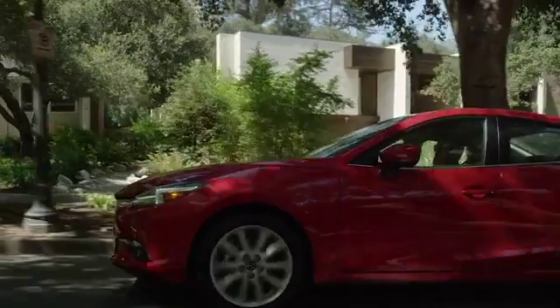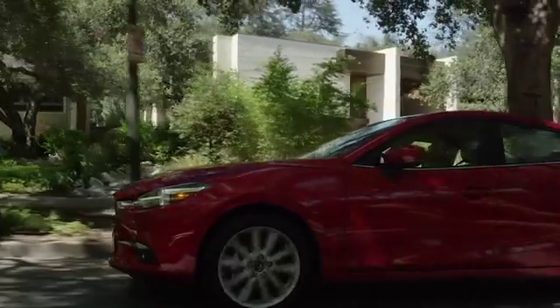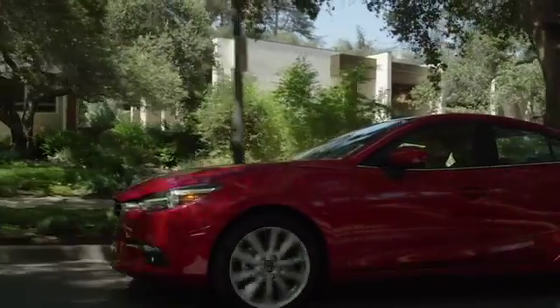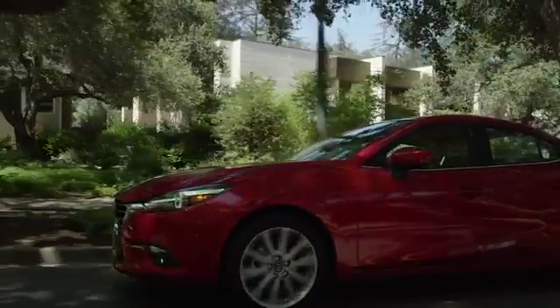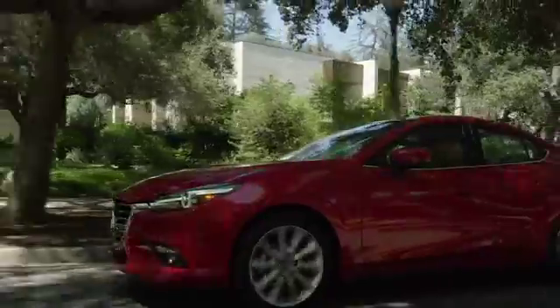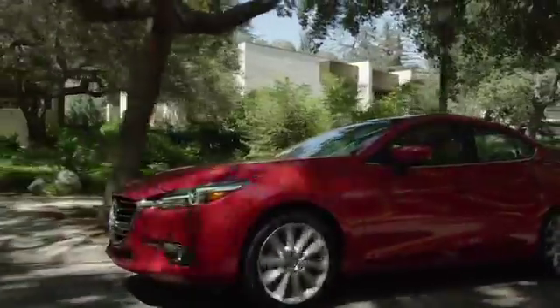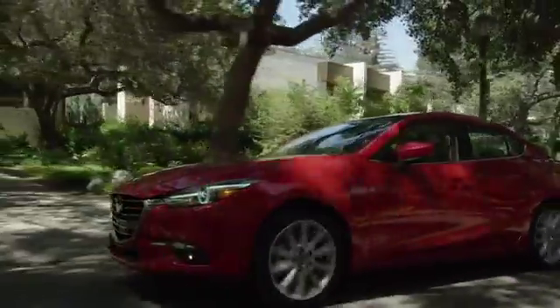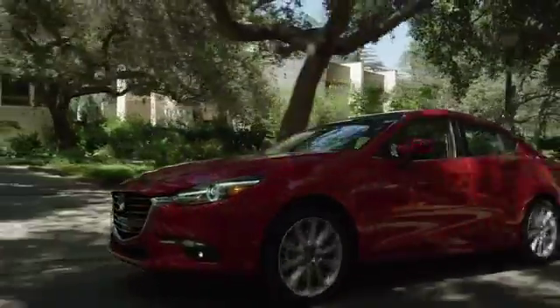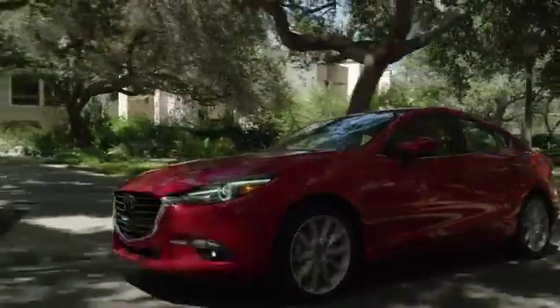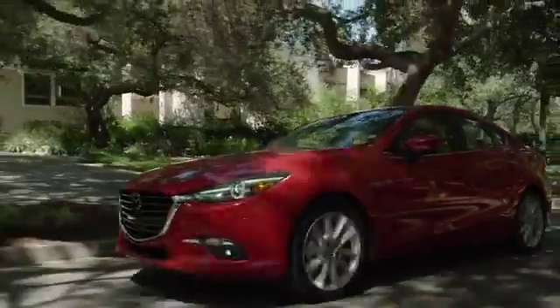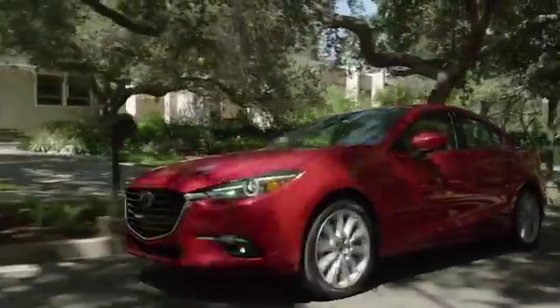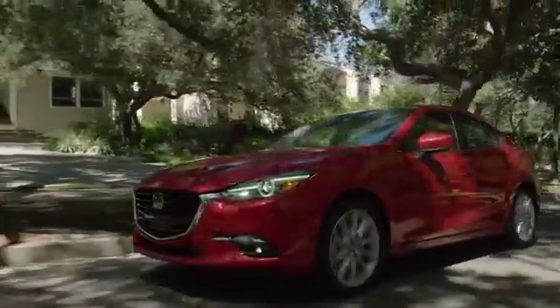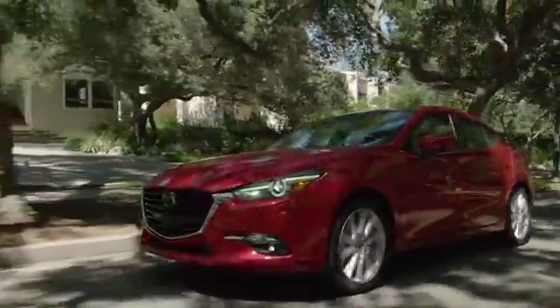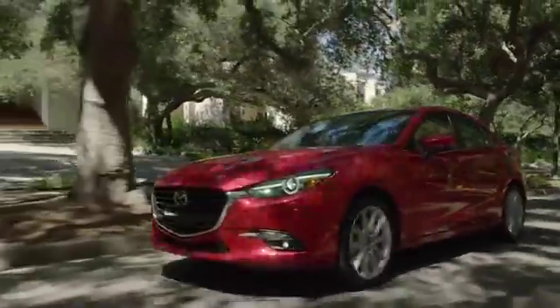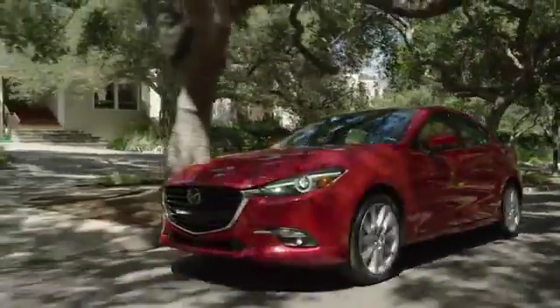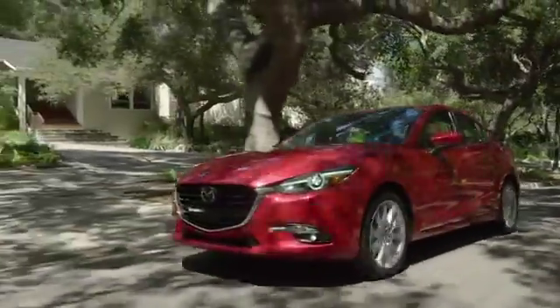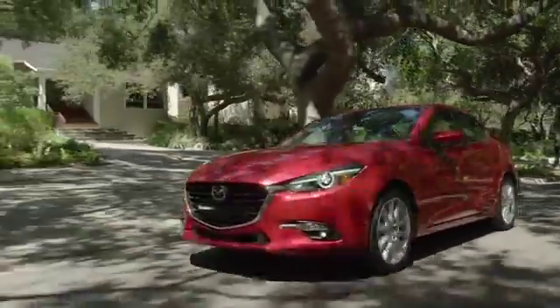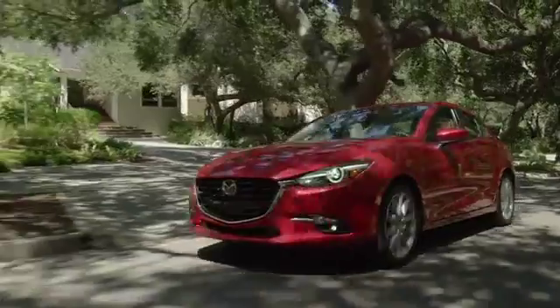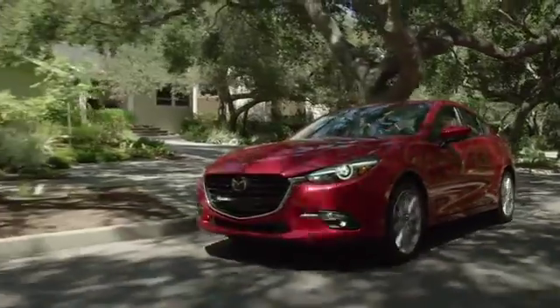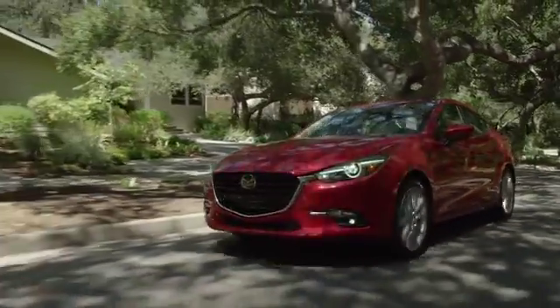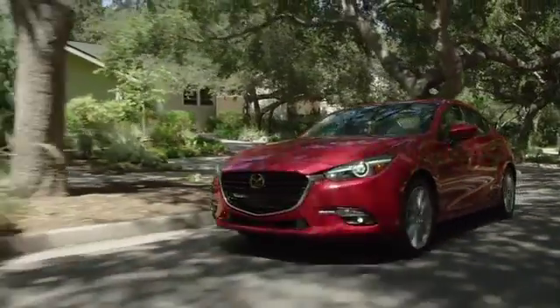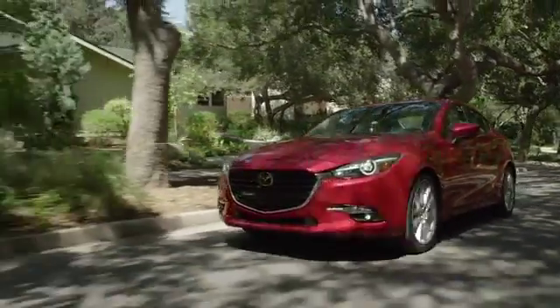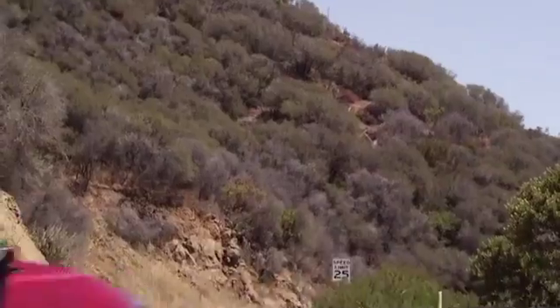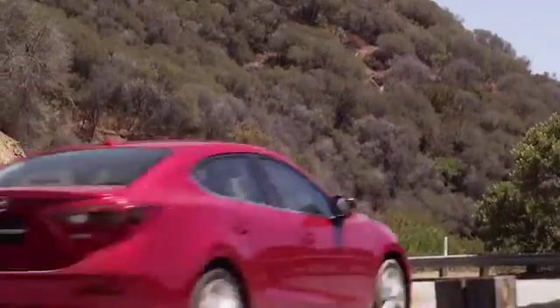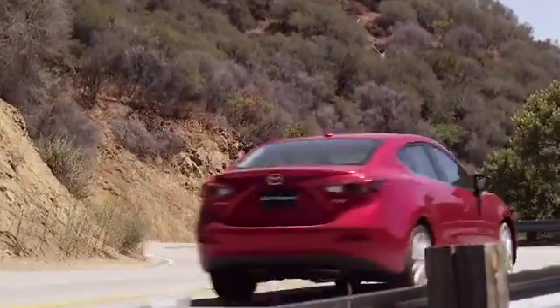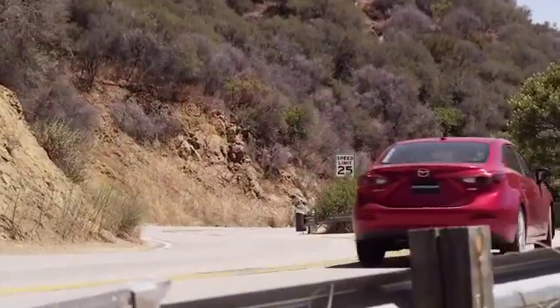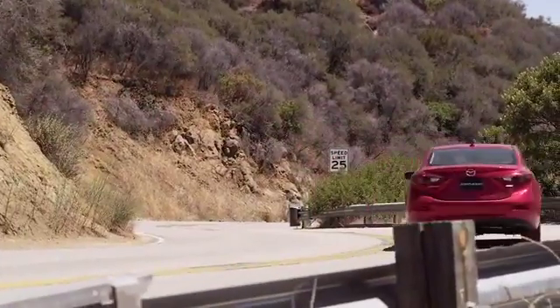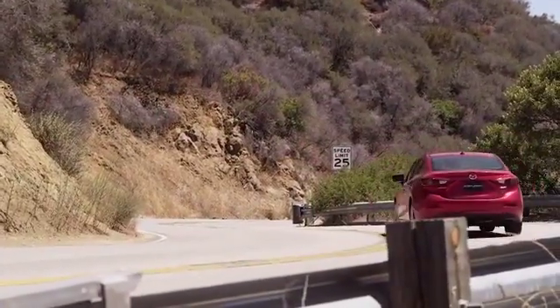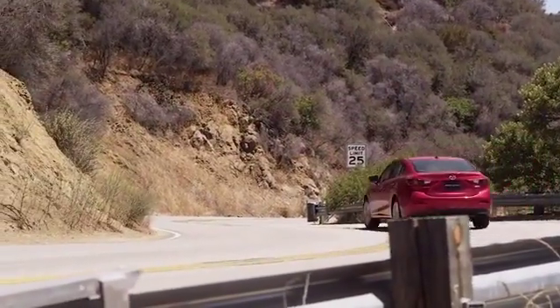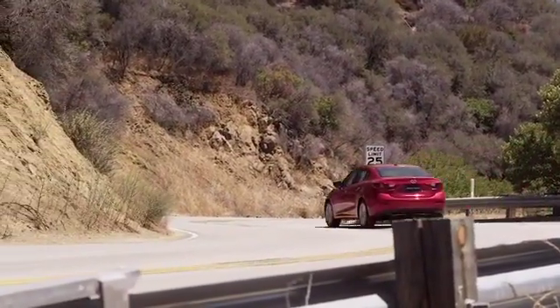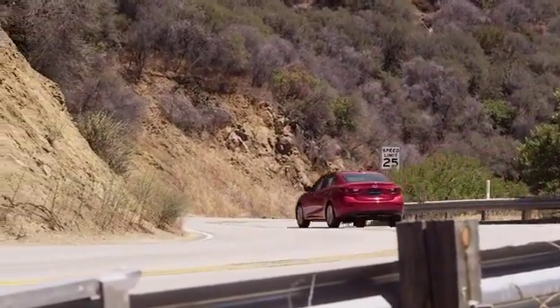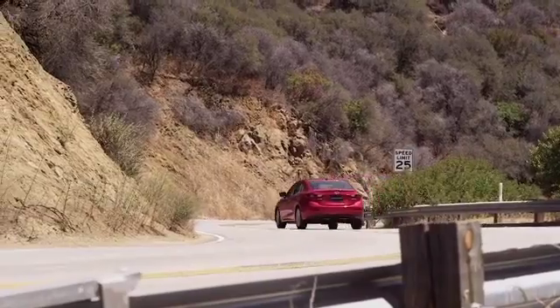When cornering, the system works seamlessly by adjusting power delivery, shifting vehicle weight on initial turn-in and throughout the corner. The effect is subtle, but how you feel after a great drive isn't.